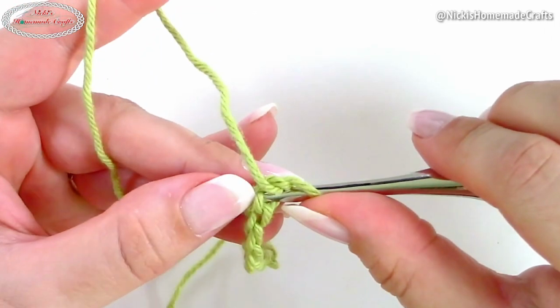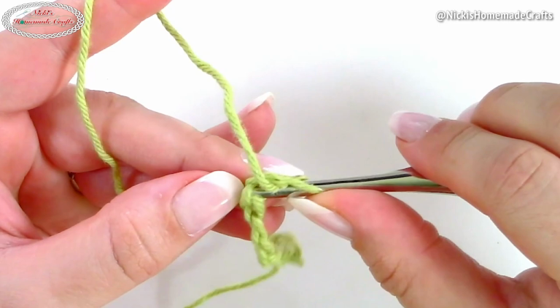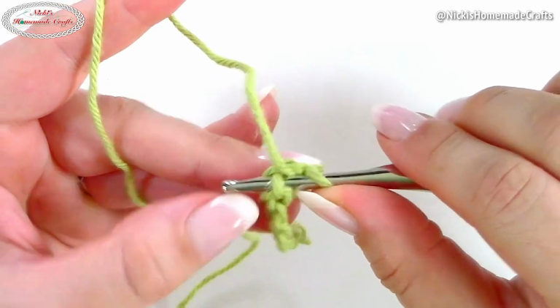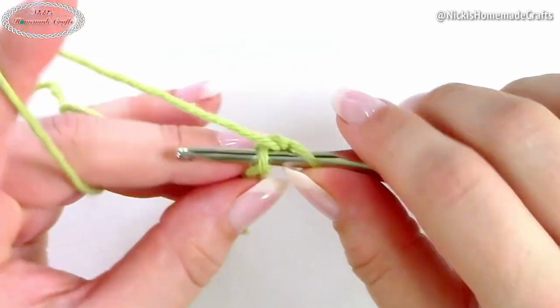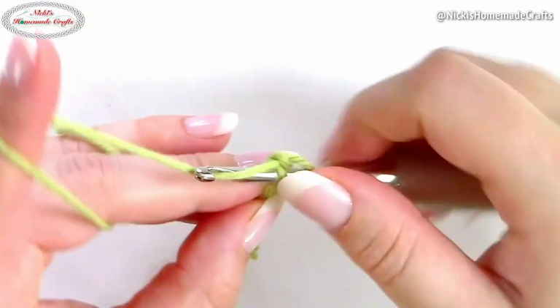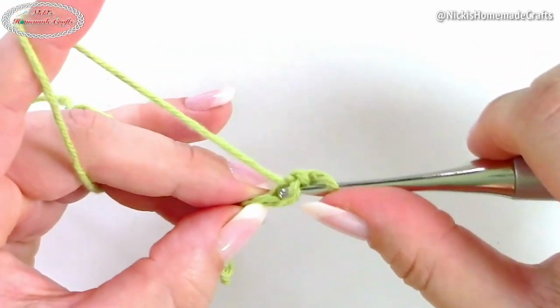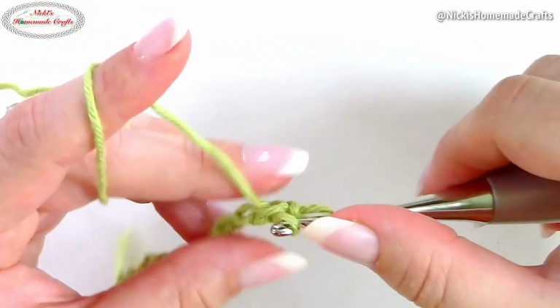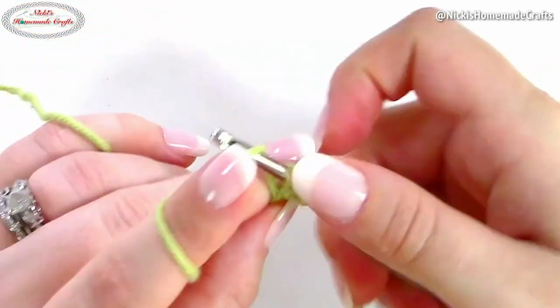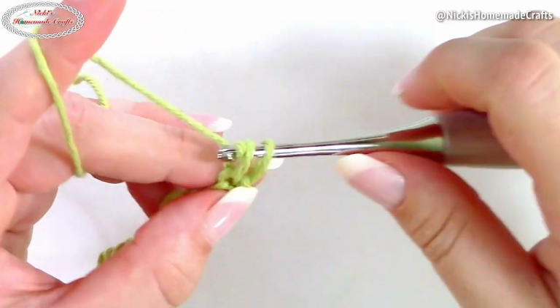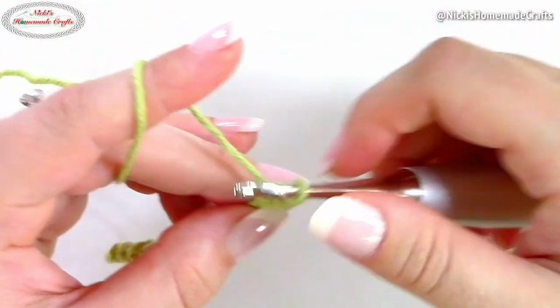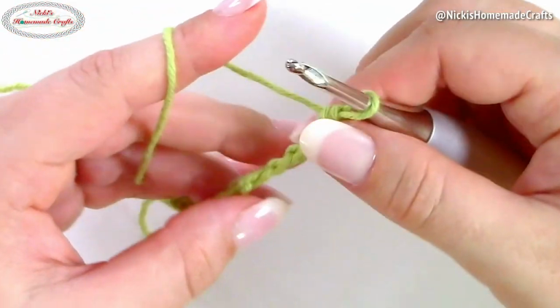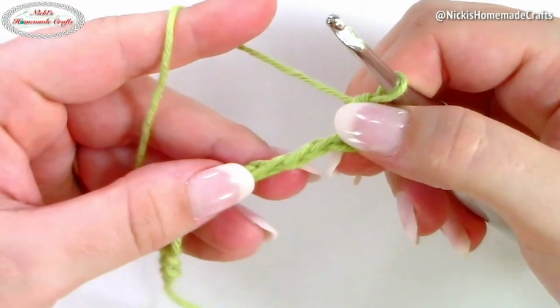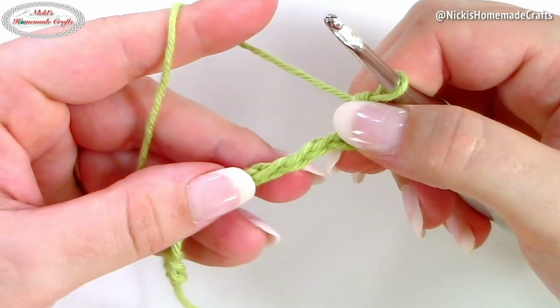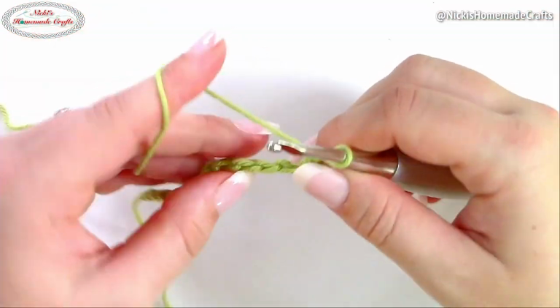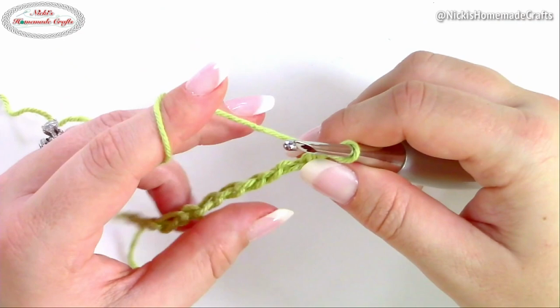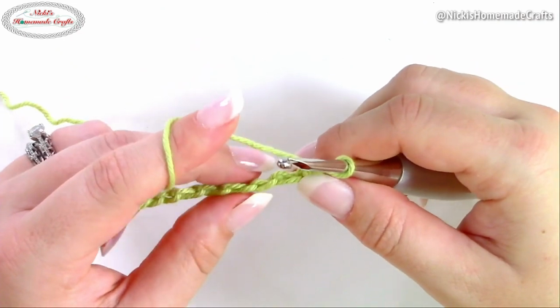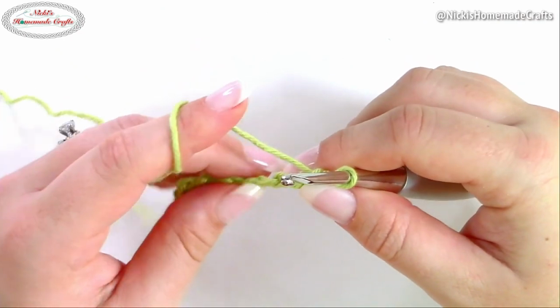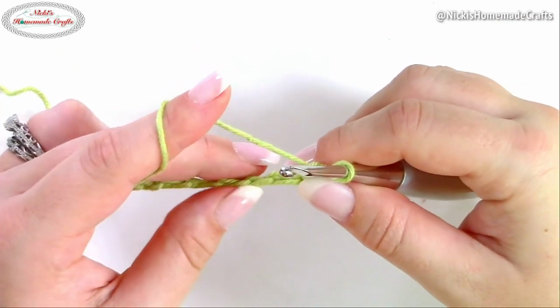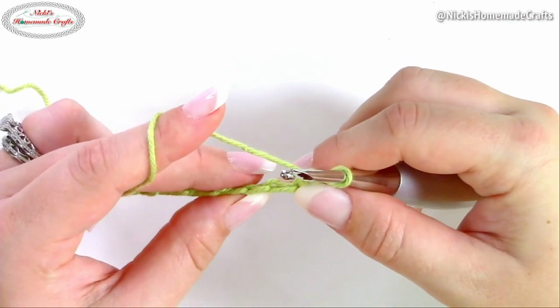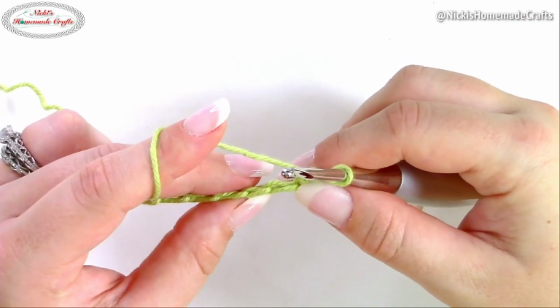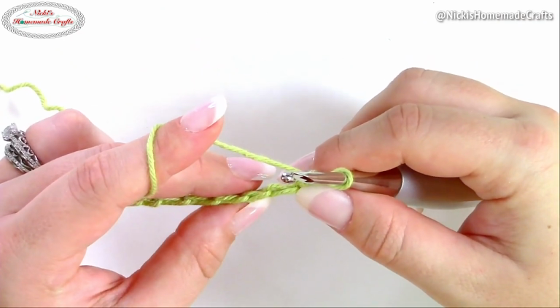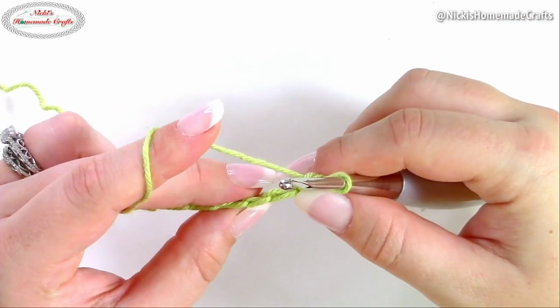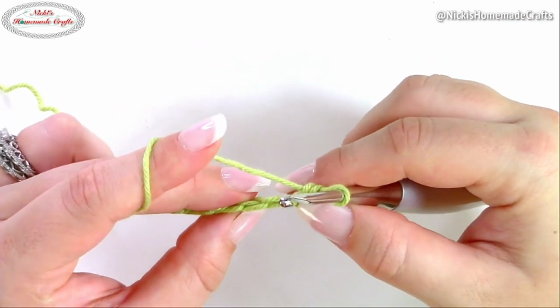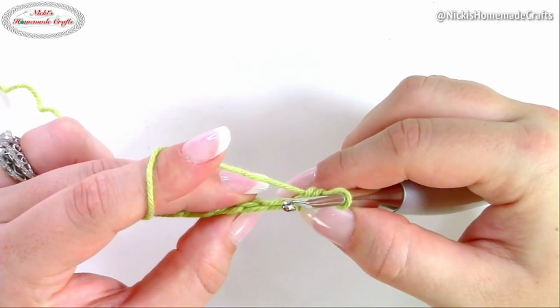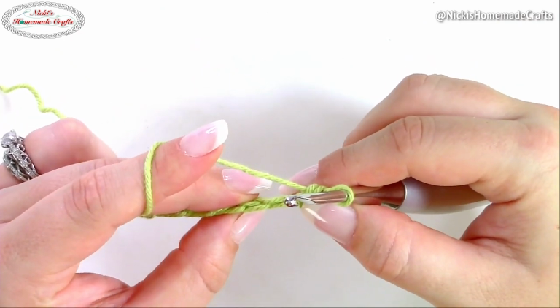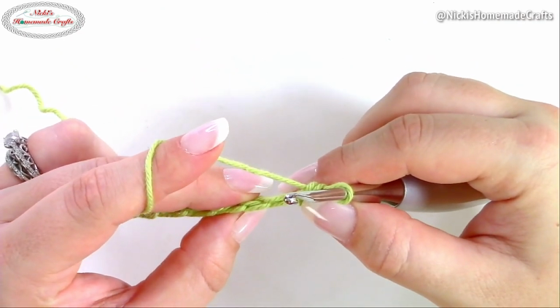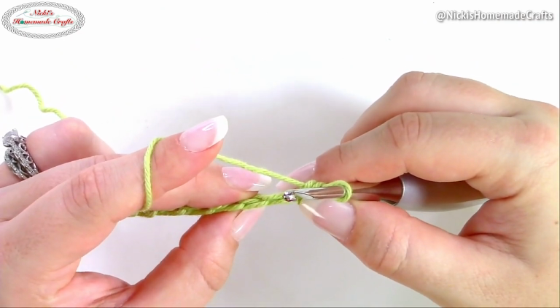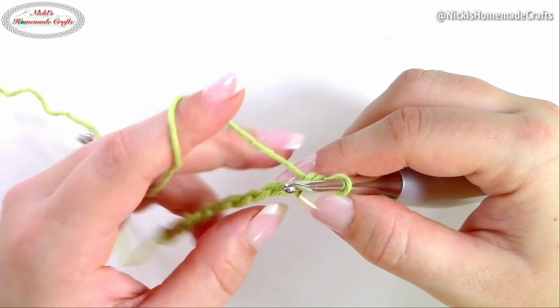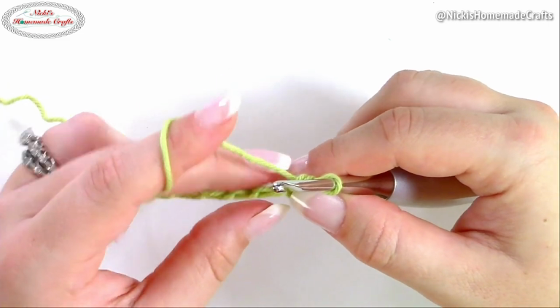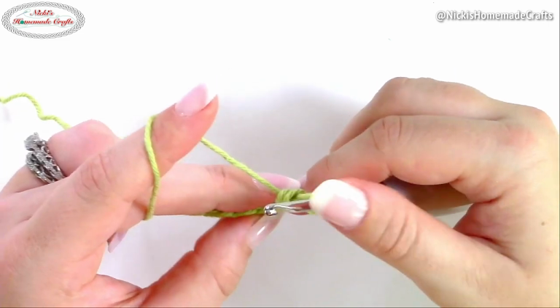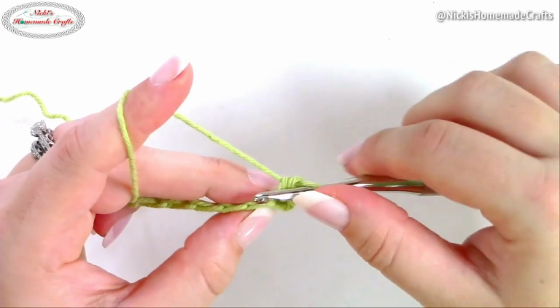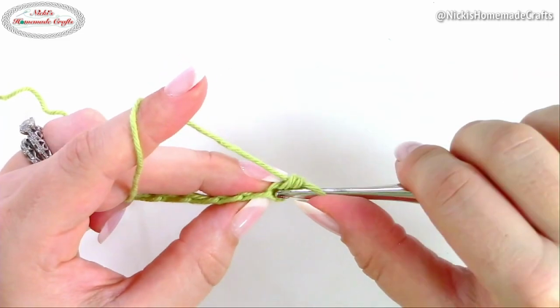I like going in the back bump, but it's totally up to you which loop you're going into. I just like the clean edge on the bottom. Now here's the fun part — we're going to do three single crochets together.